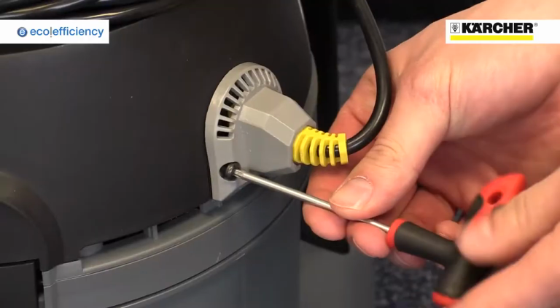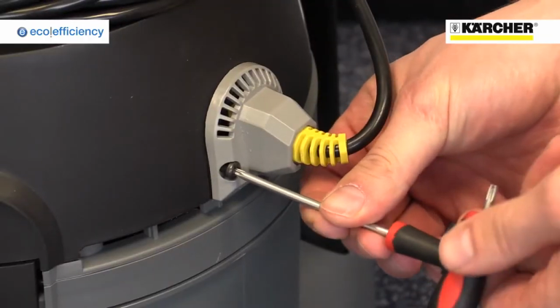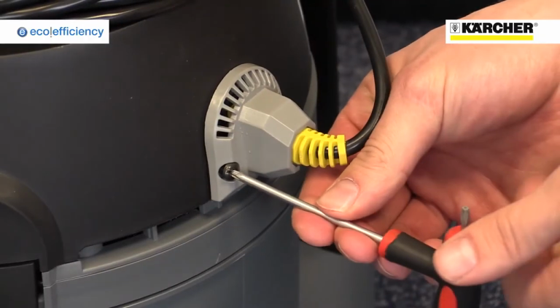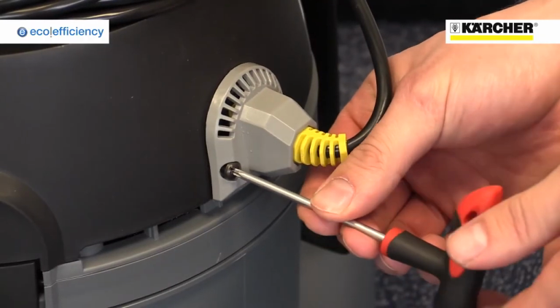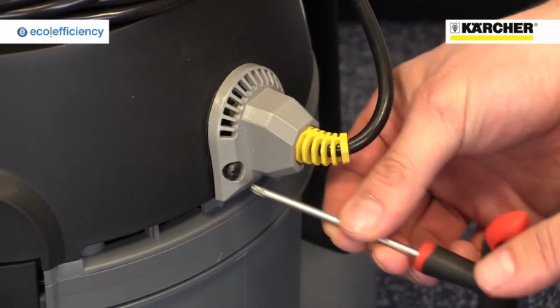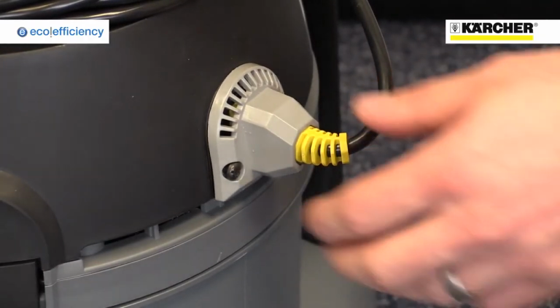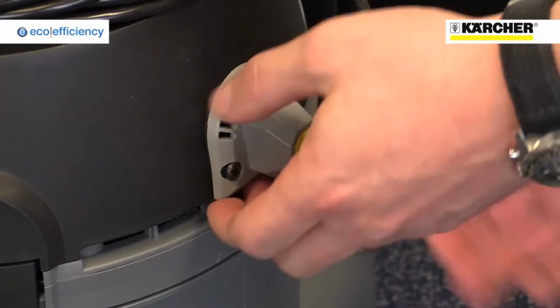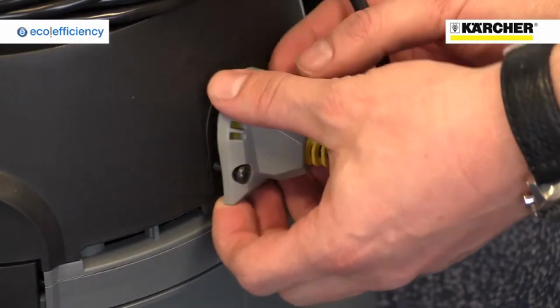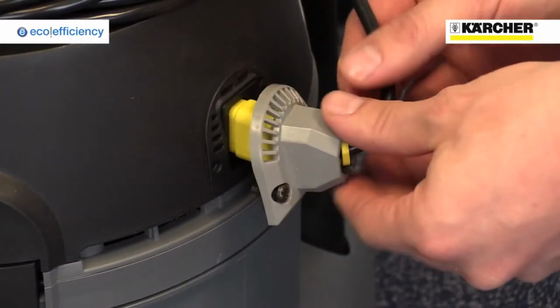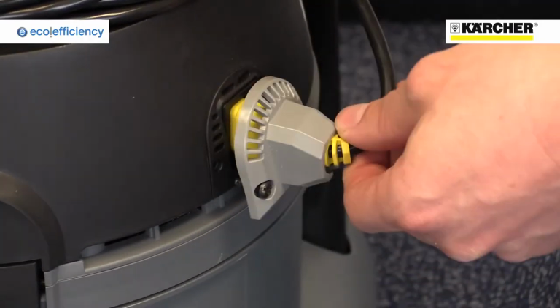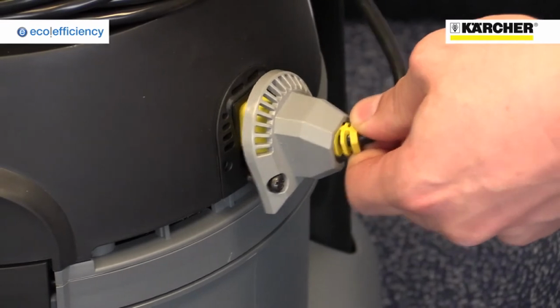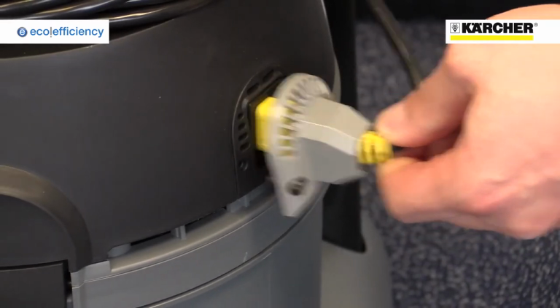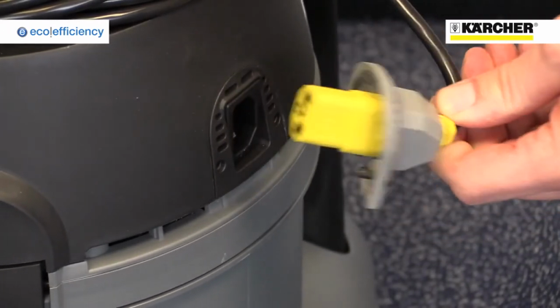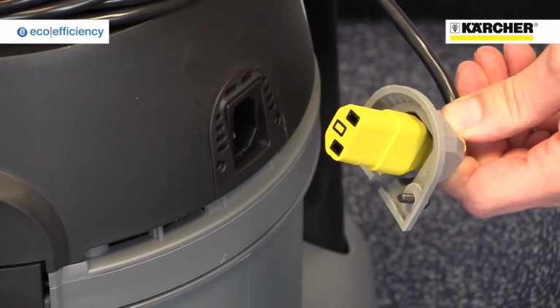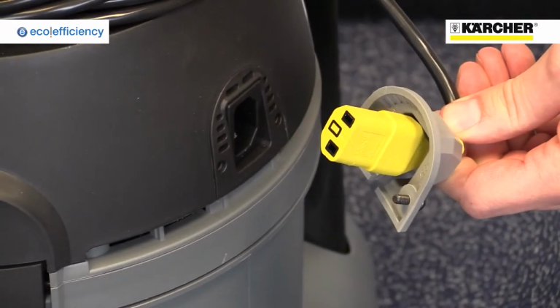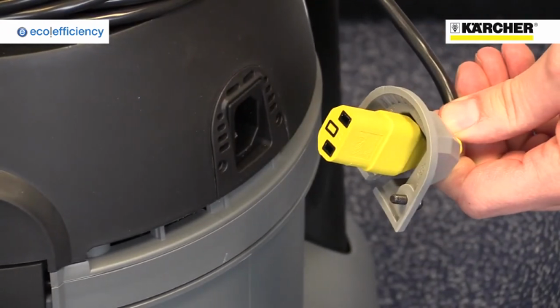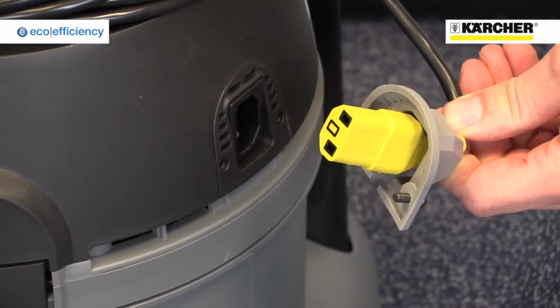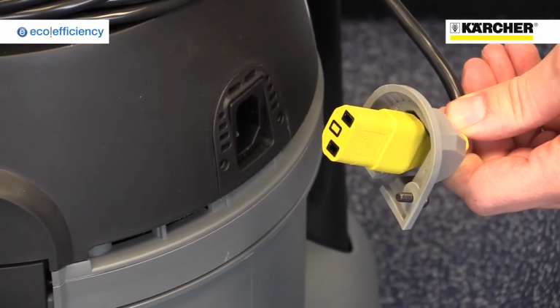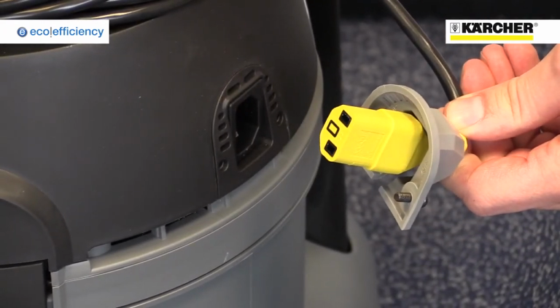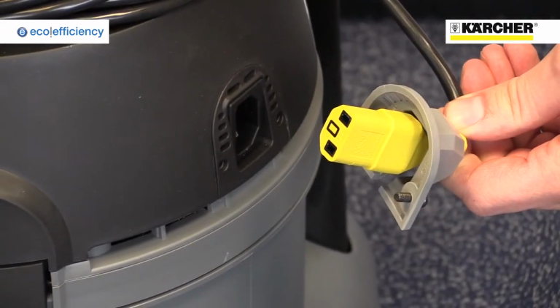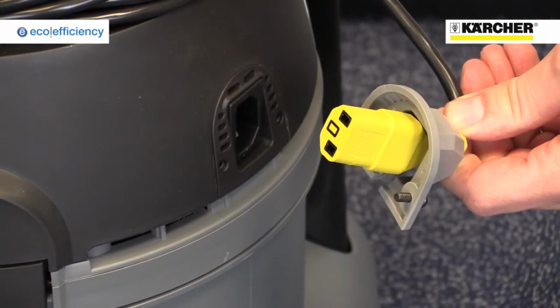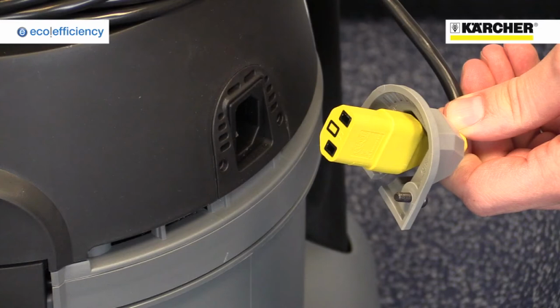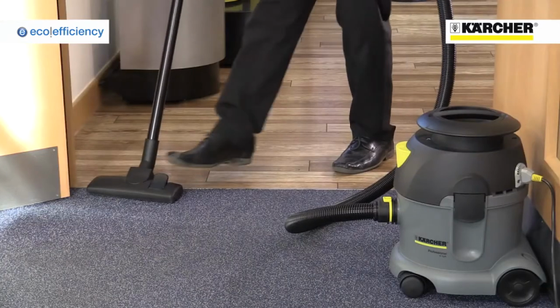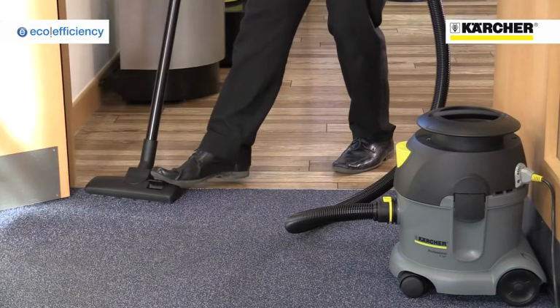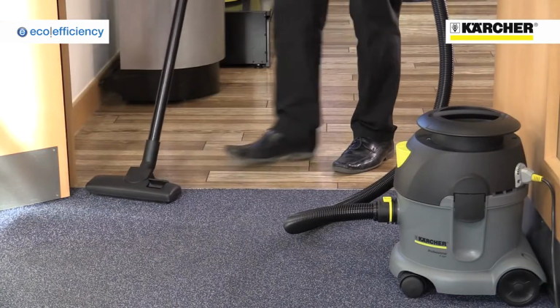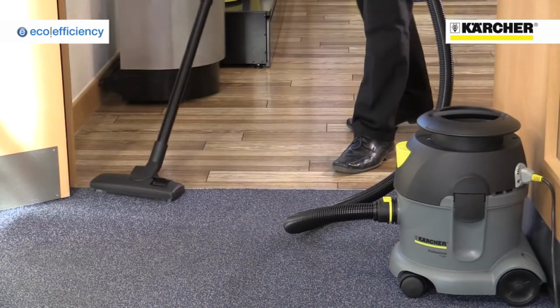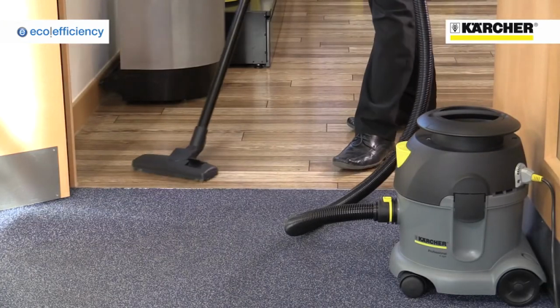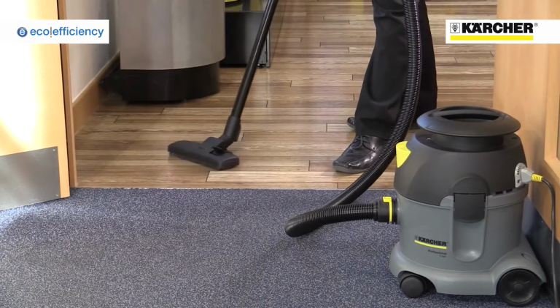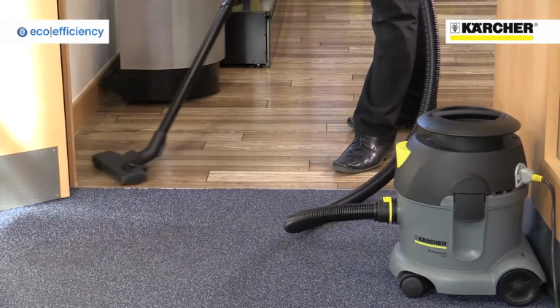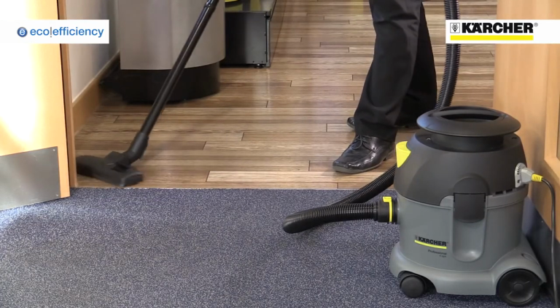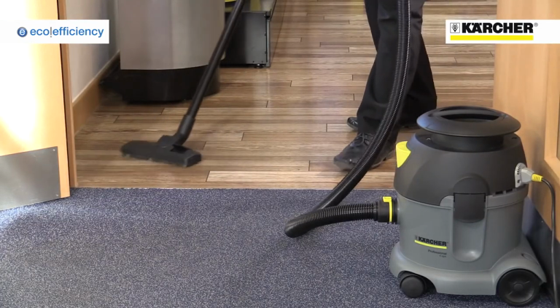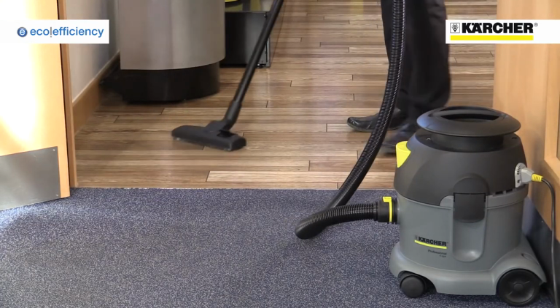Thanks to the kettle-tight plug on the T-10-1 eco-efficiency, the cable can easily be replaced with just a screwdriver, without the need to call out an engineer. The floor tool can be quickly switched when cleaning carpets and hard floors.